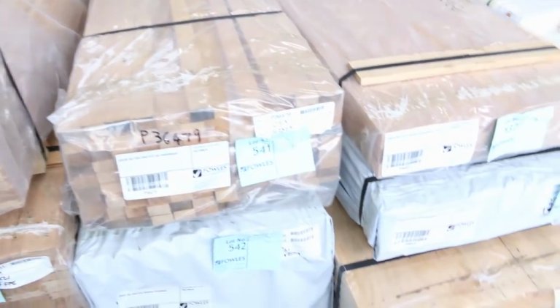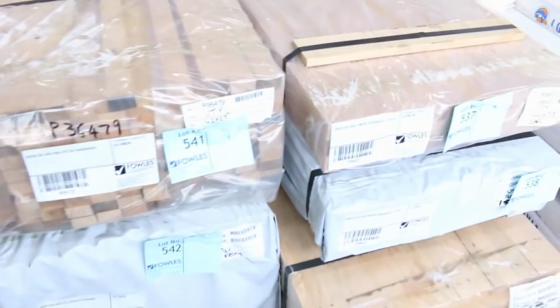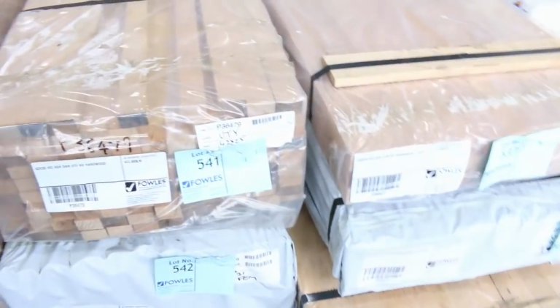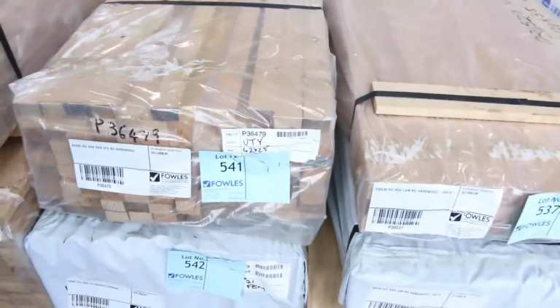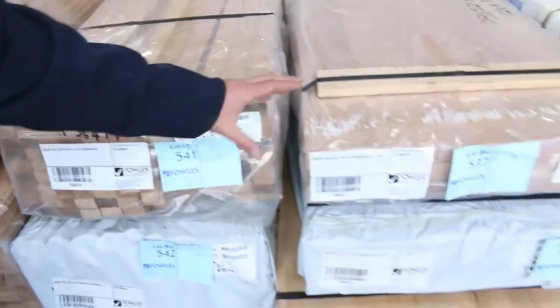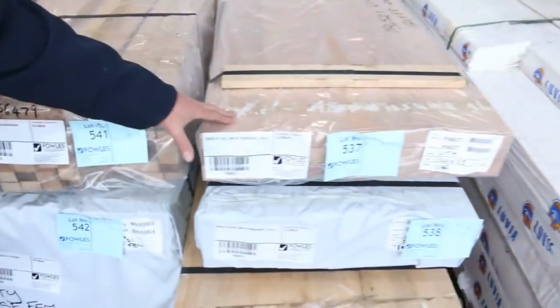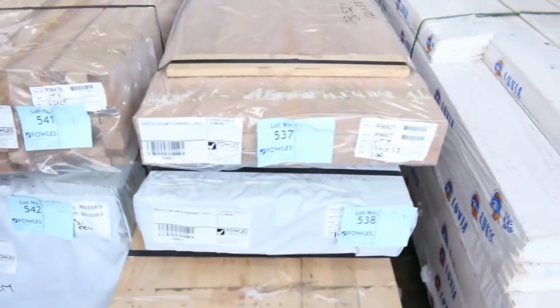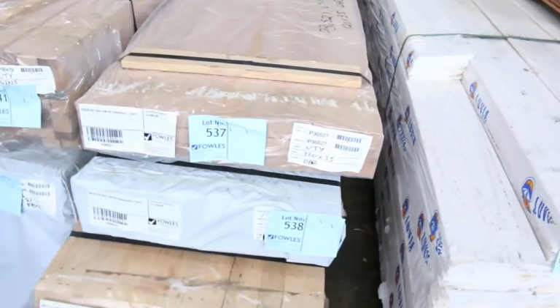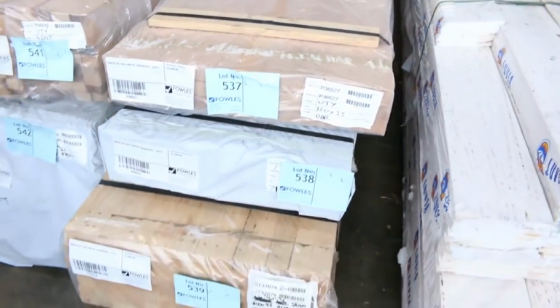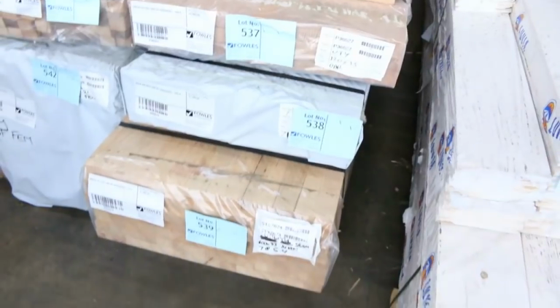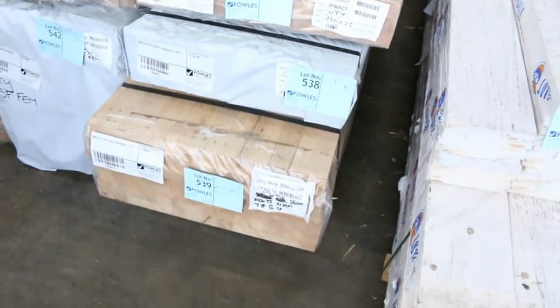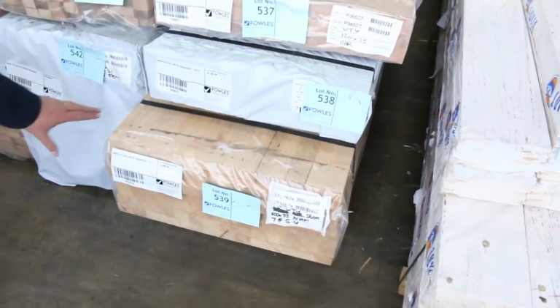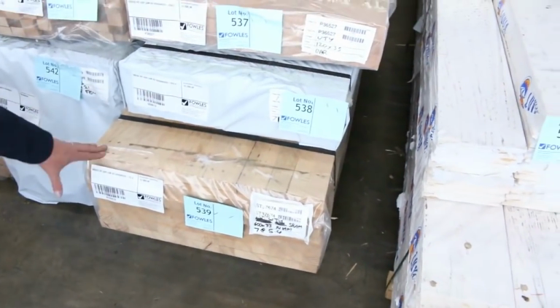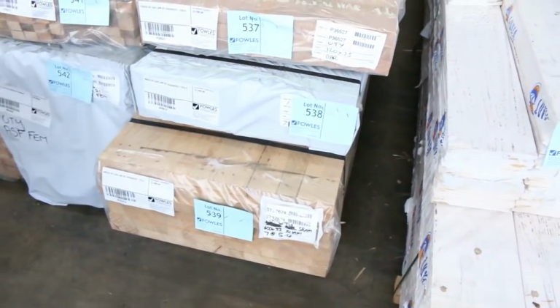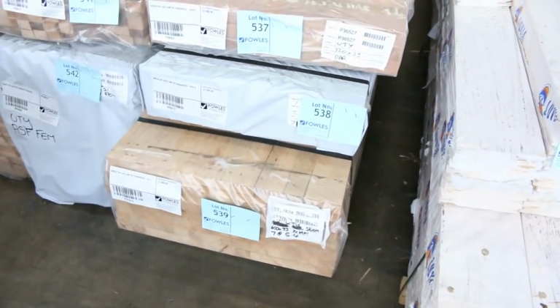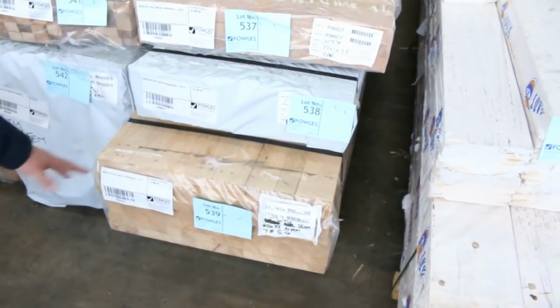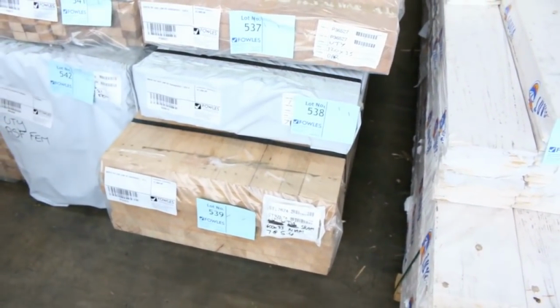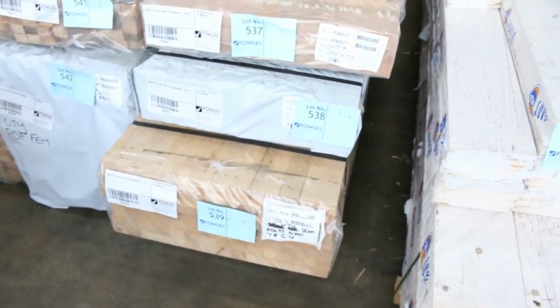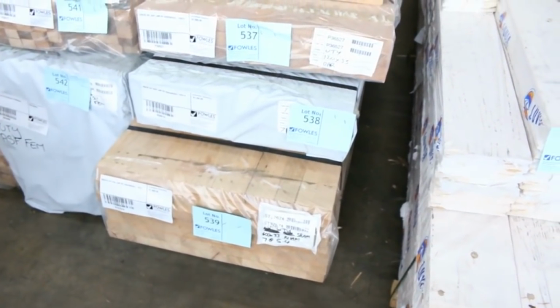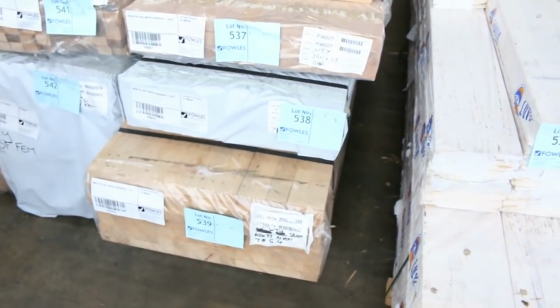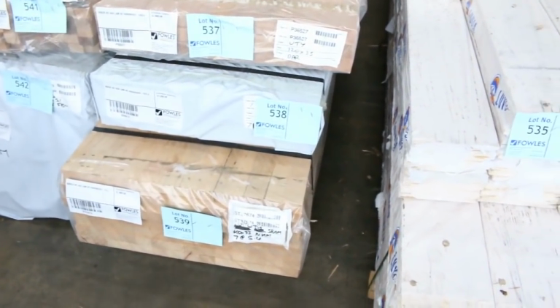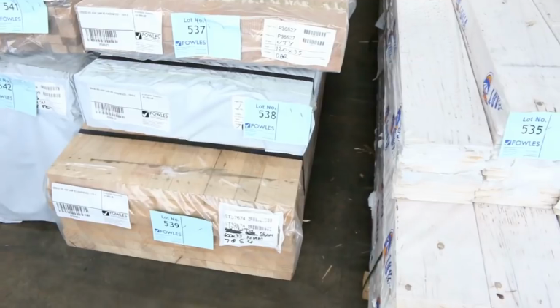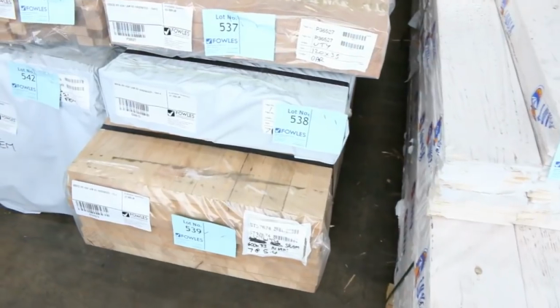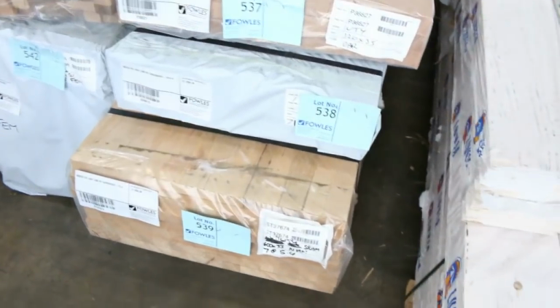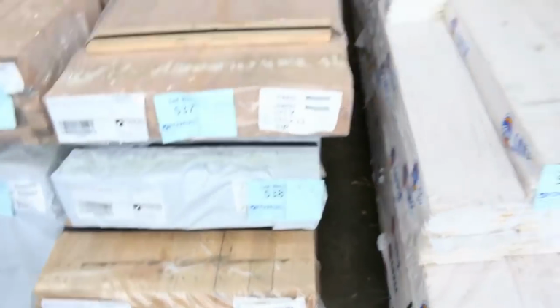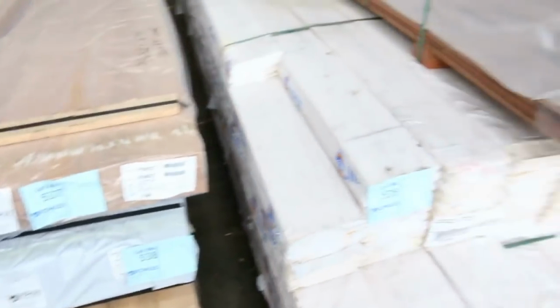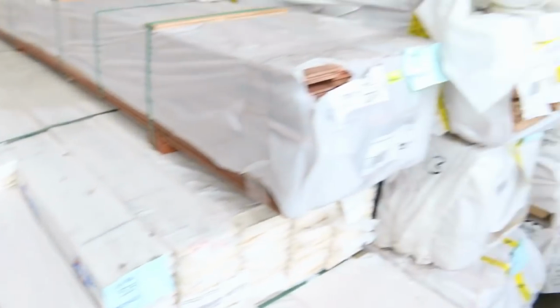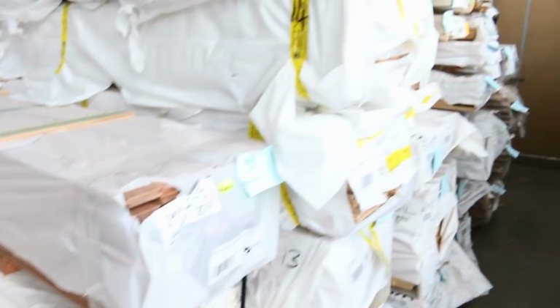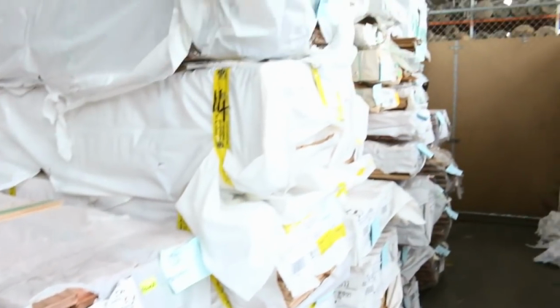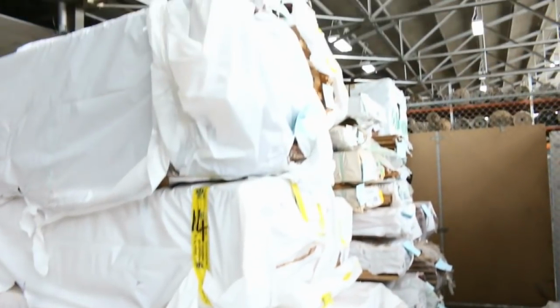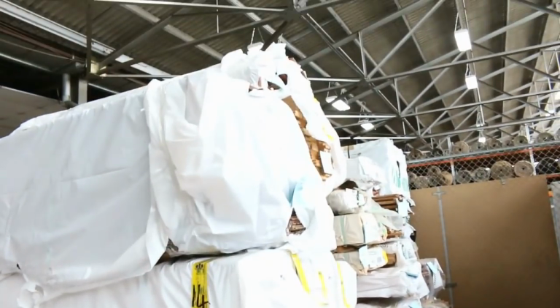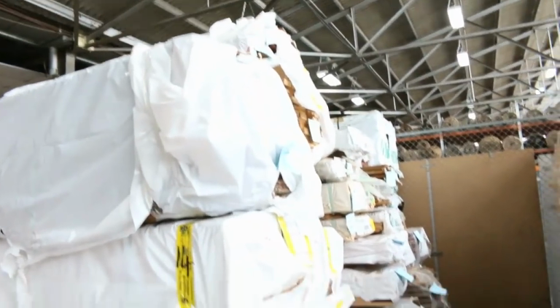Got some nice looking stock here — there's 120x35, 90x35, 600x33 laminated, 5.4 long. Absolutely beautiful stock. And some assorted flooring down that row as well.